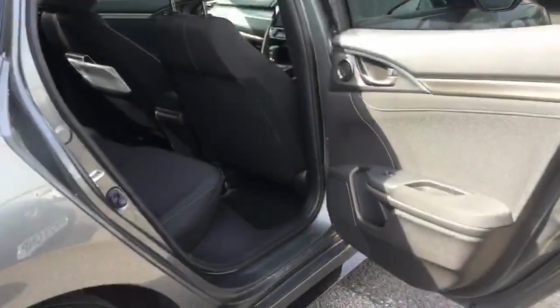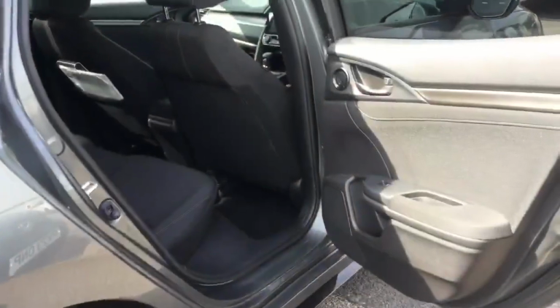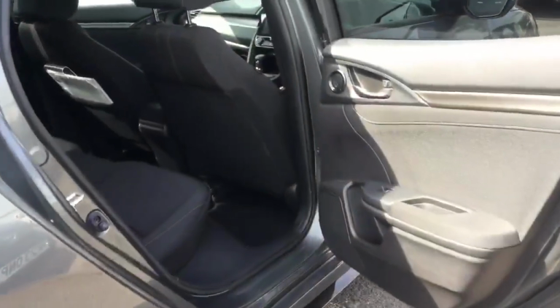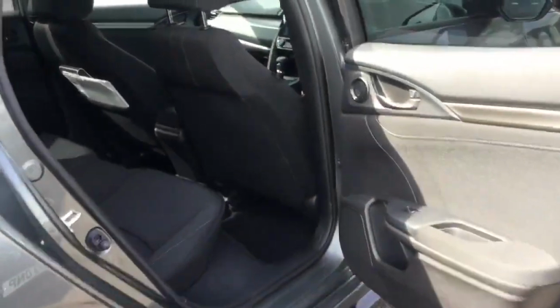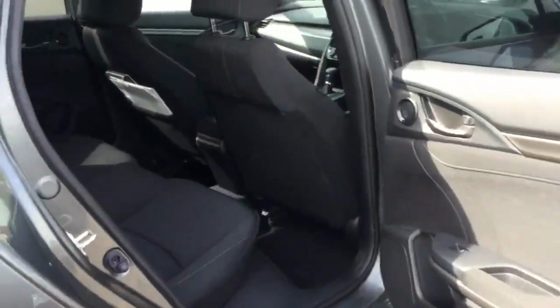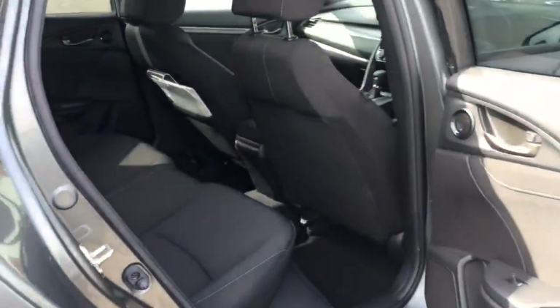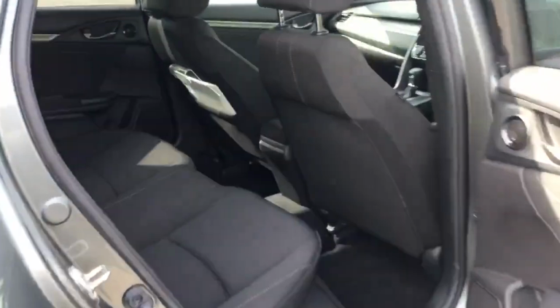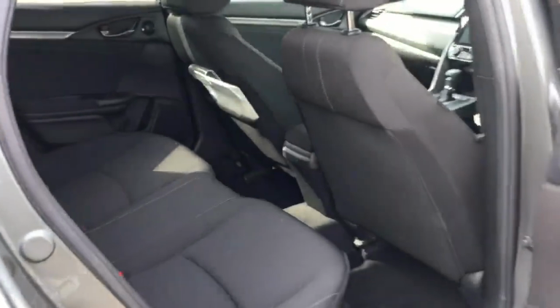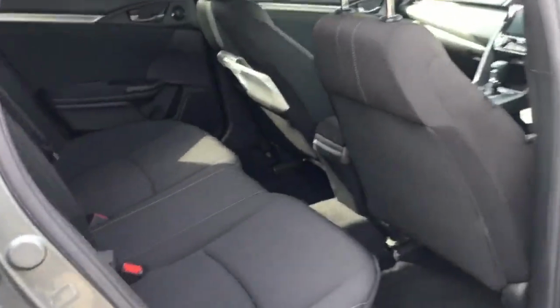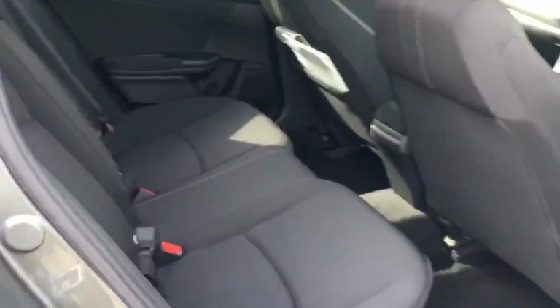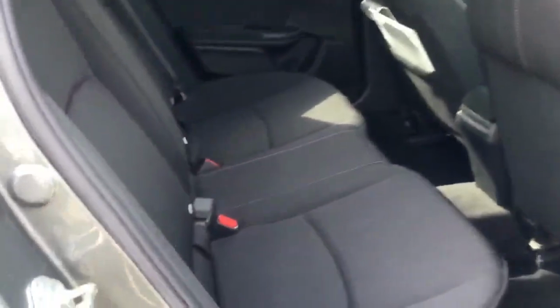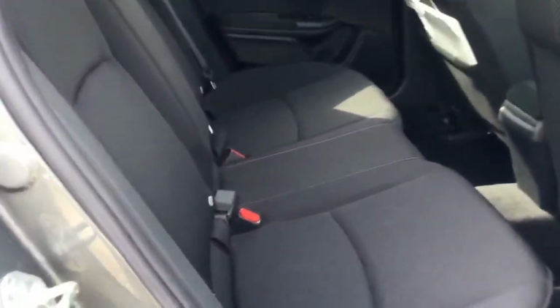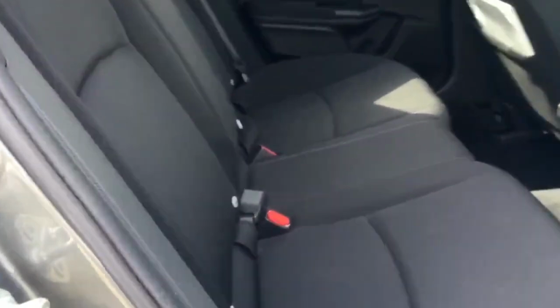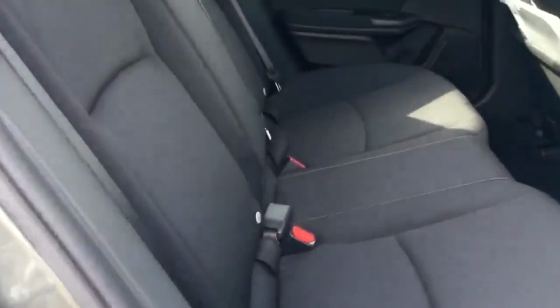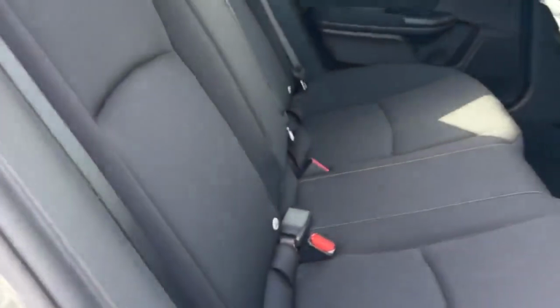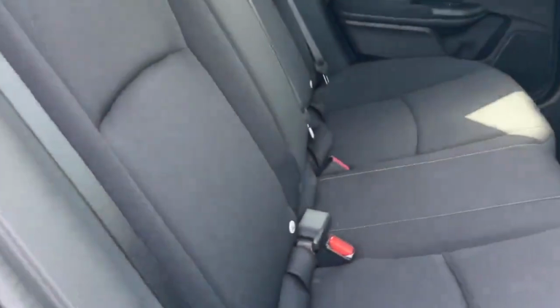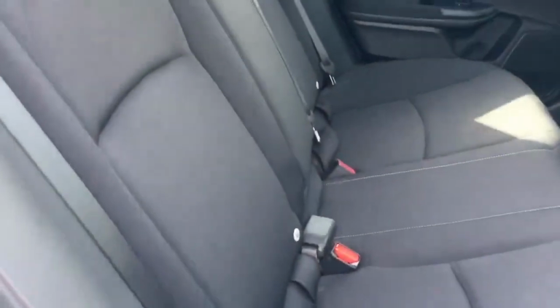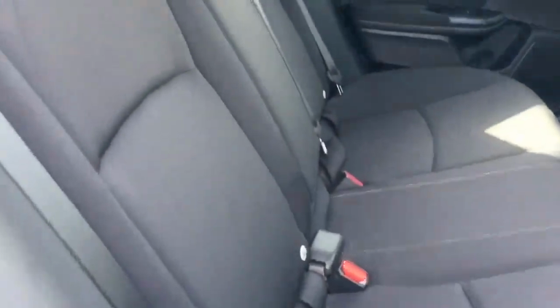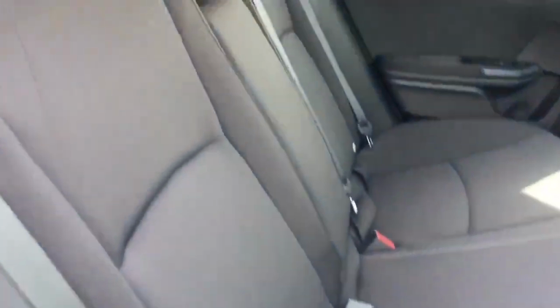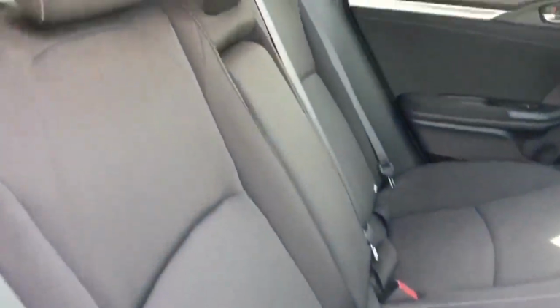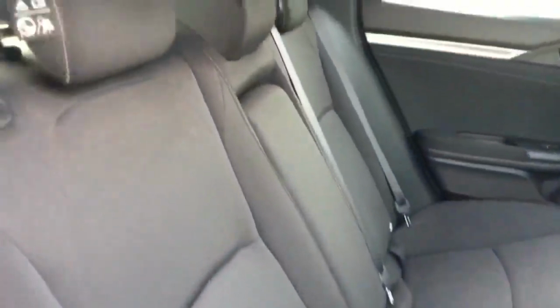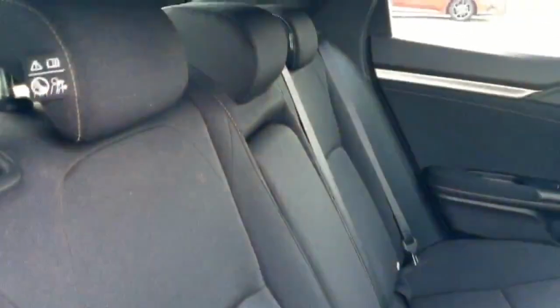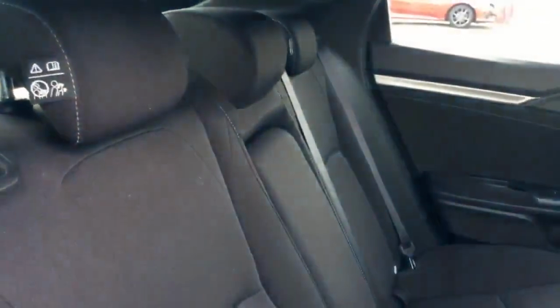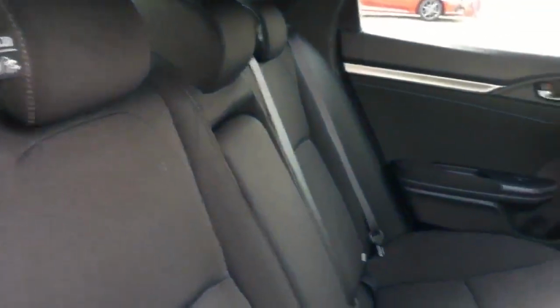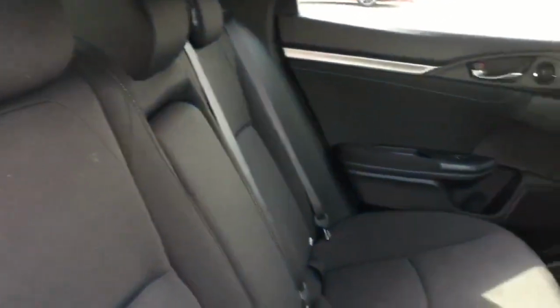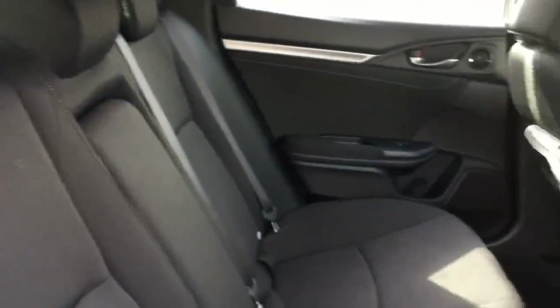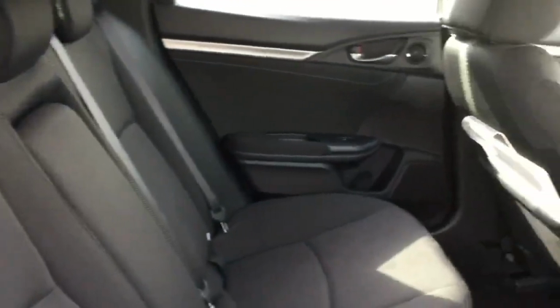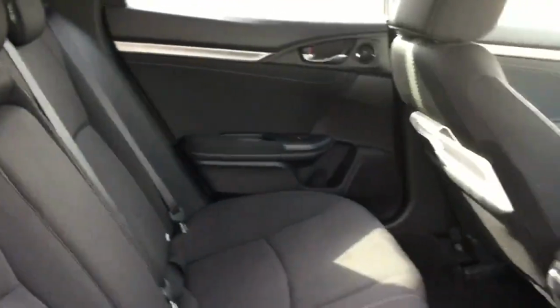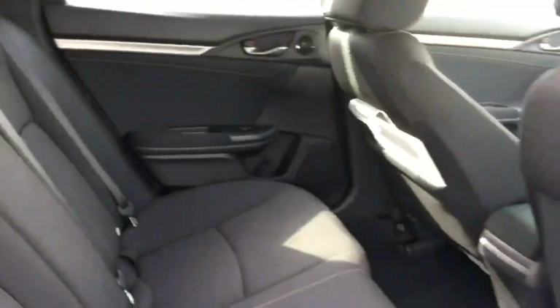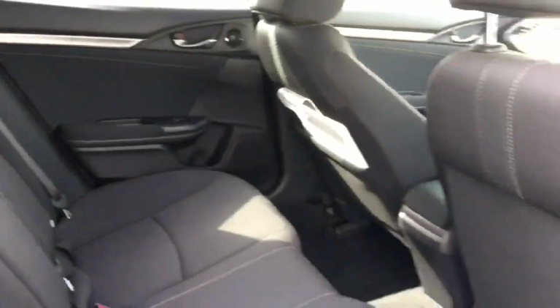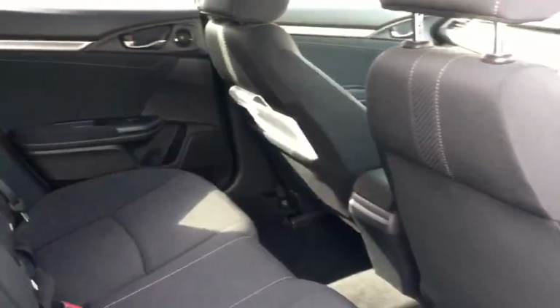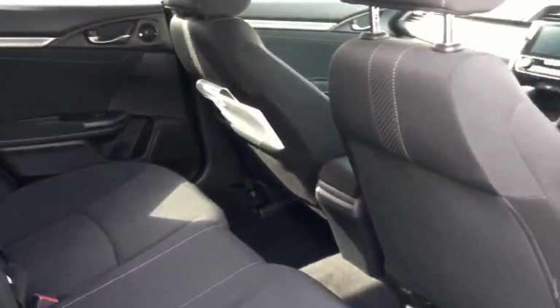Just opened the rear door — there's cloth upholstery in the 1.5 Sport and two ISOFIX child seat mounting points also. It all looks nice and clean in here, really well kept.